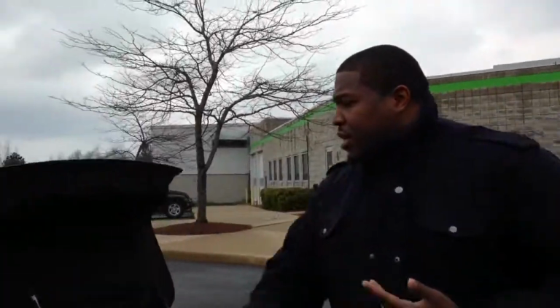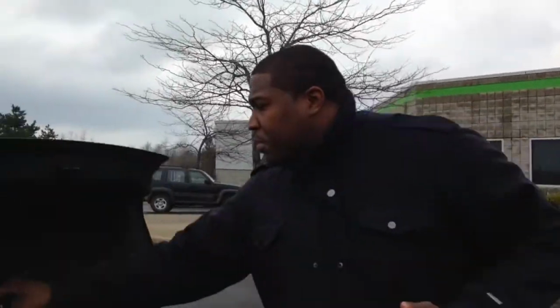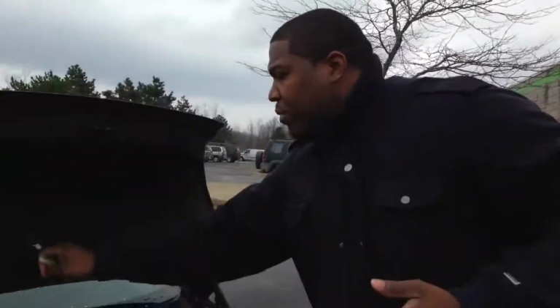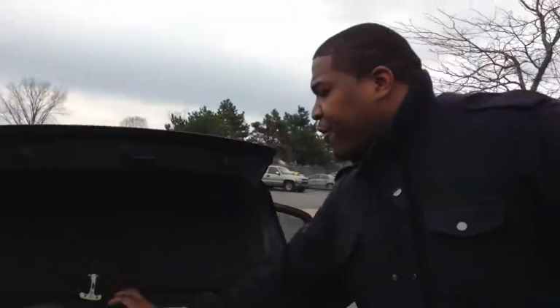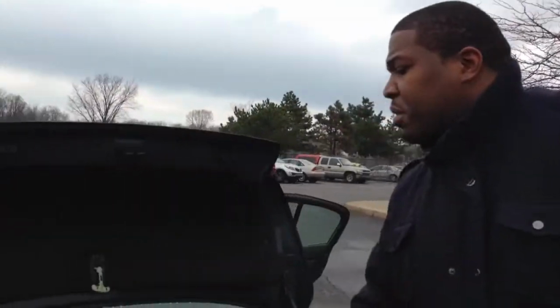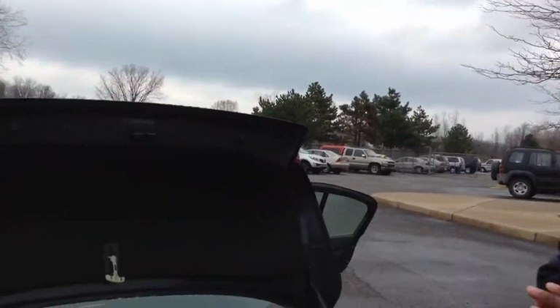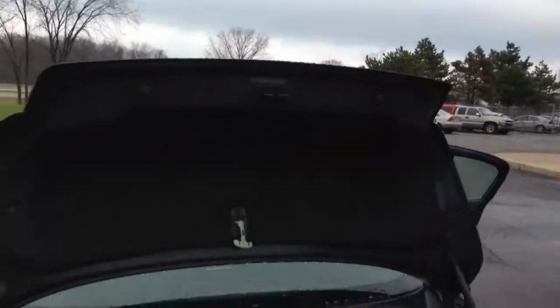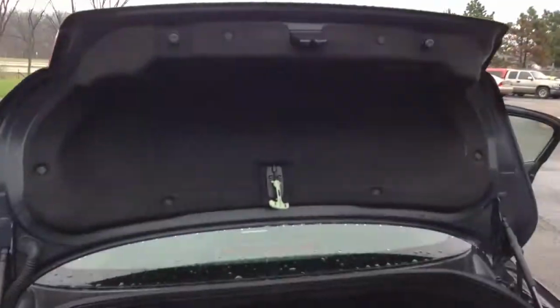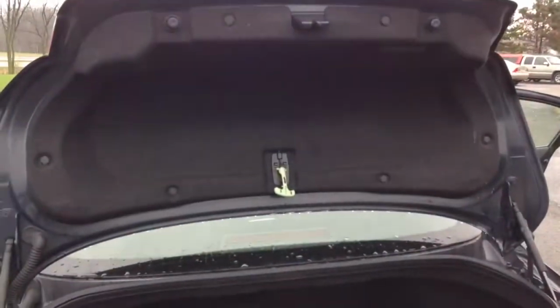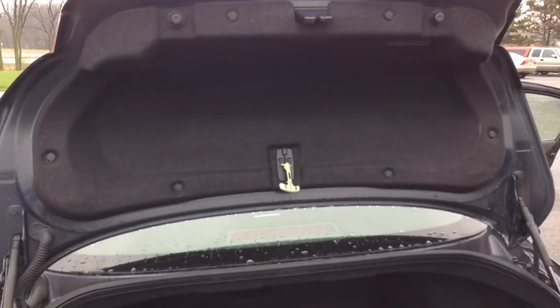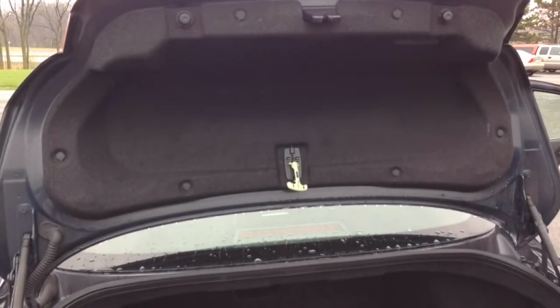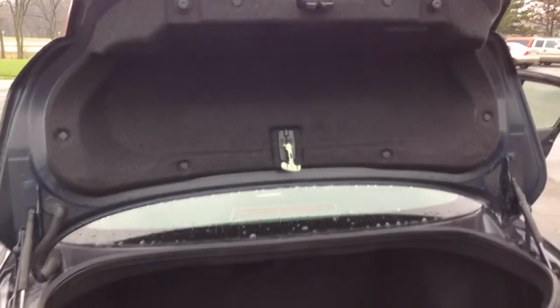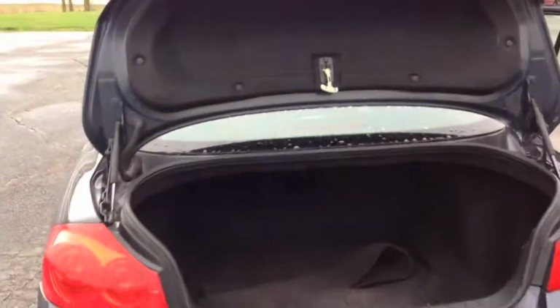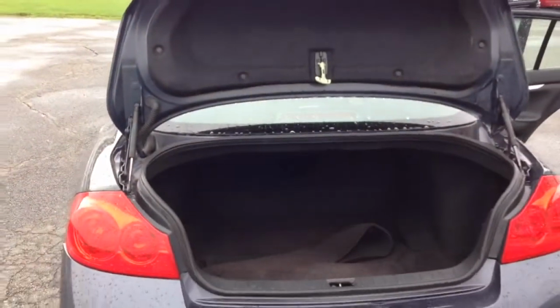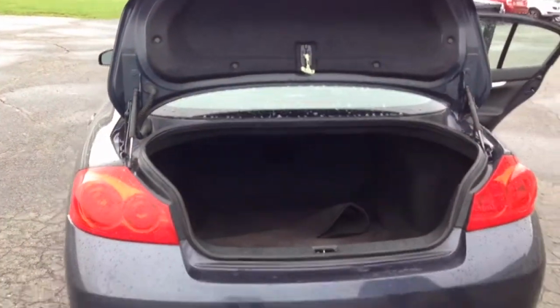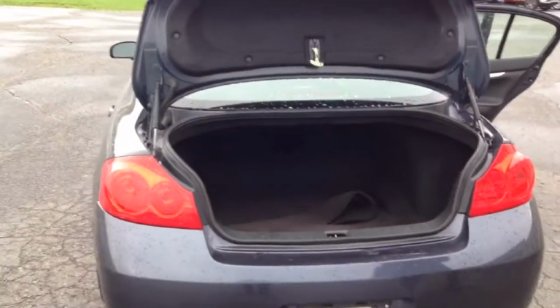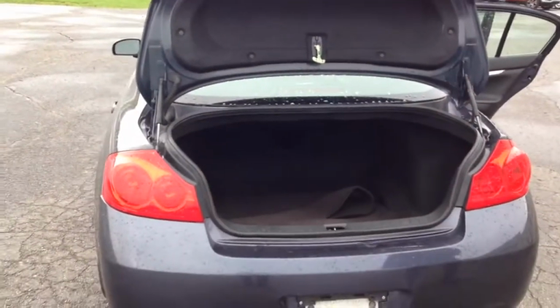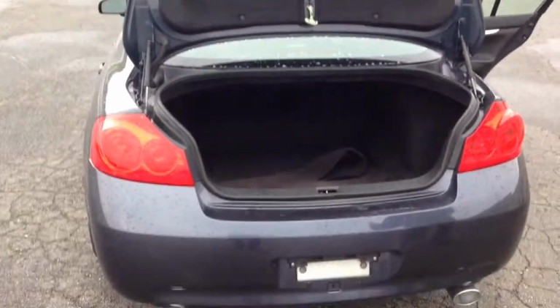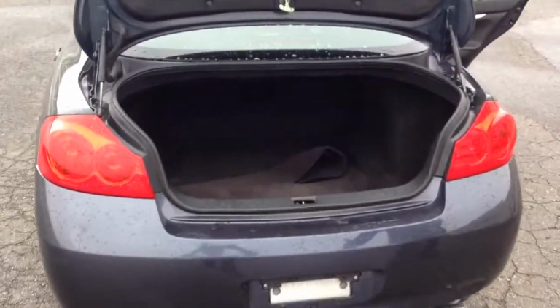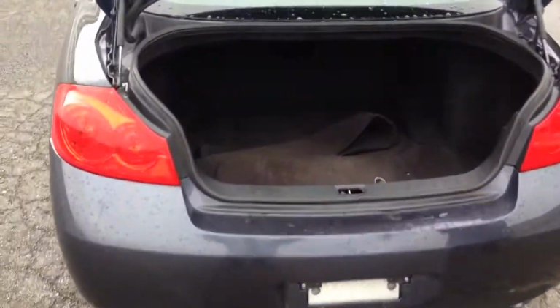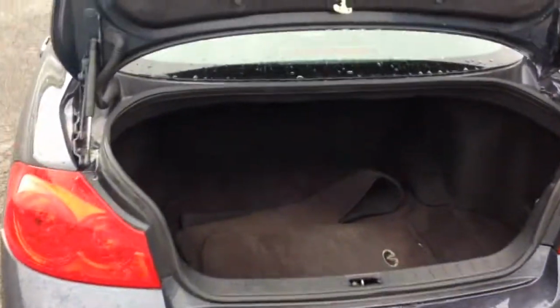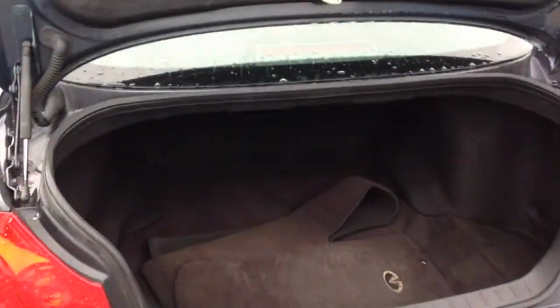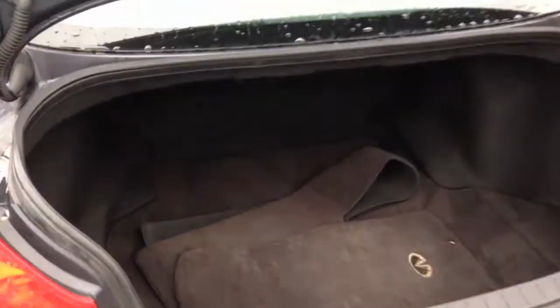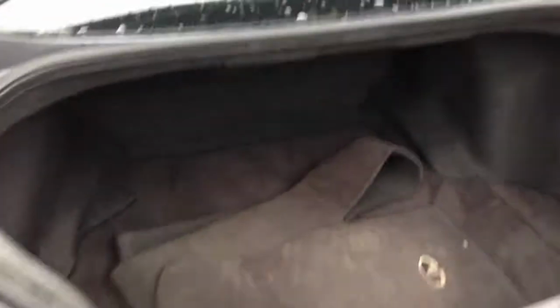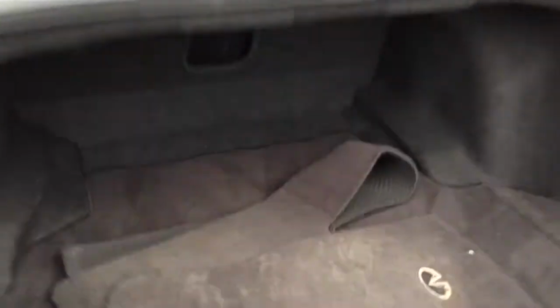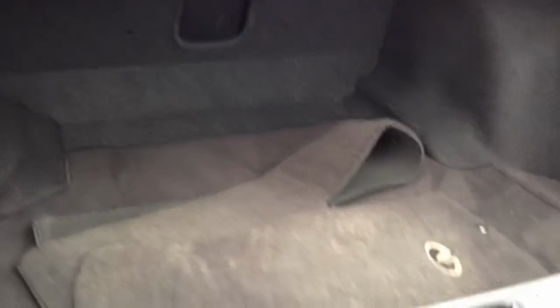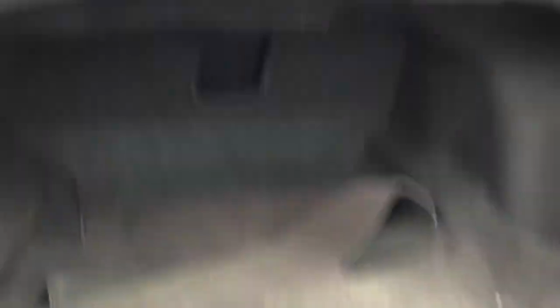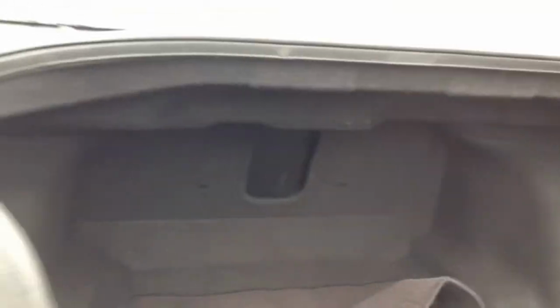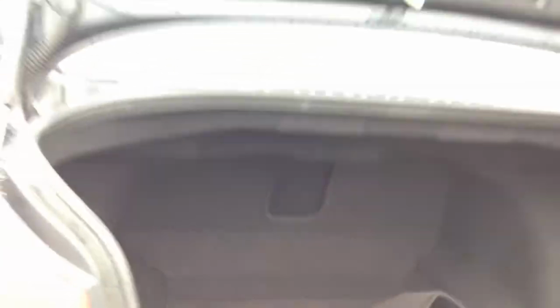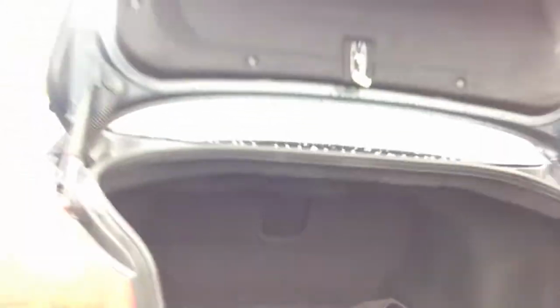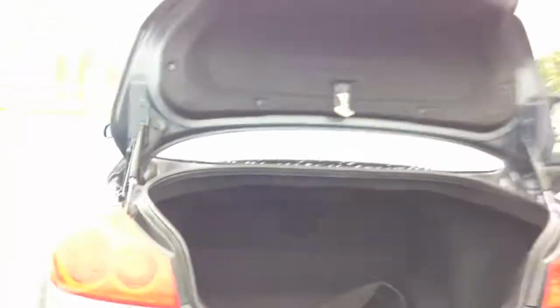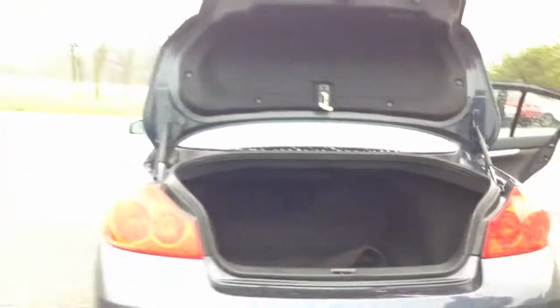You also got your emergency release for the trunk, if any emergencies happen to happen. Nice size trunk, got a few mats in there. Dual pipes — I want you to look at that on here, Drake — the dual pipes in the back.